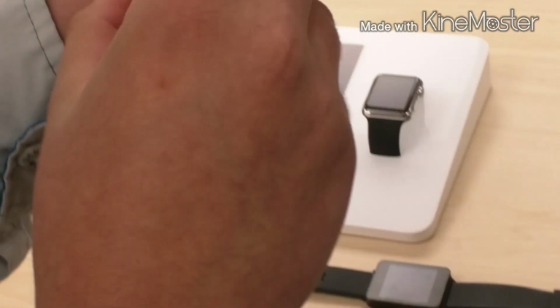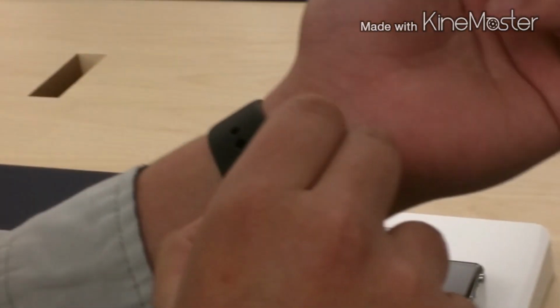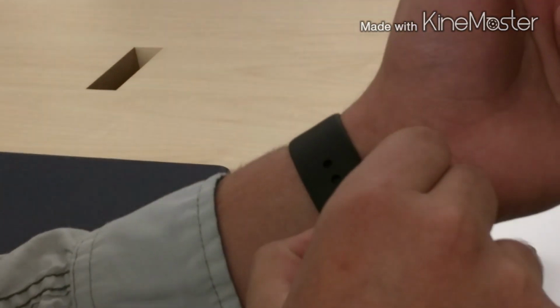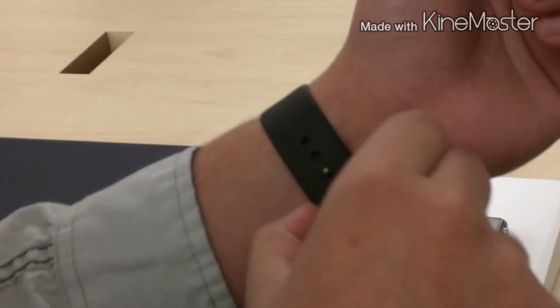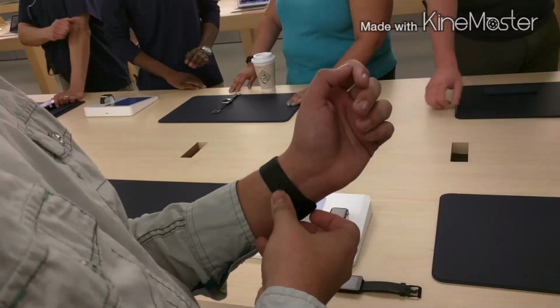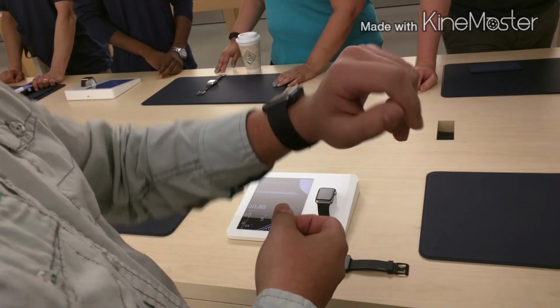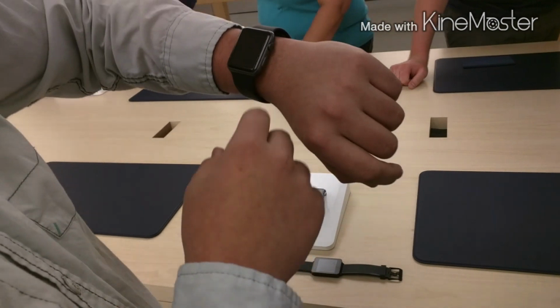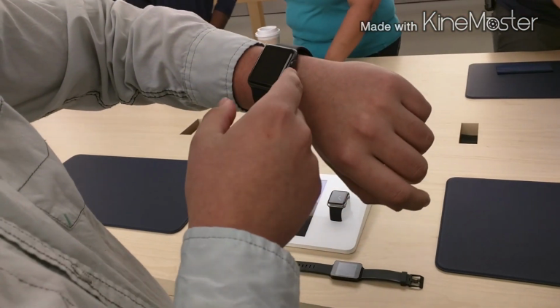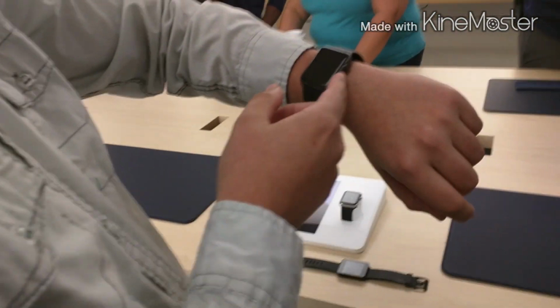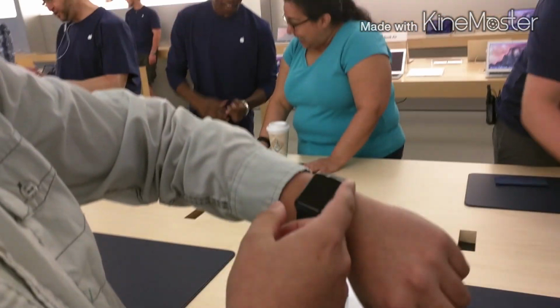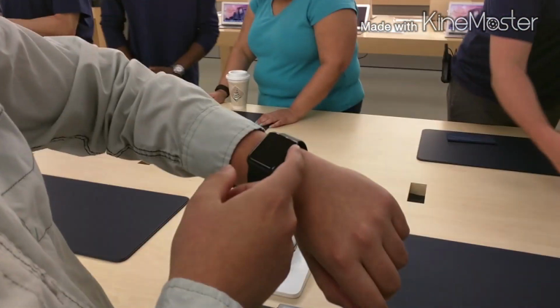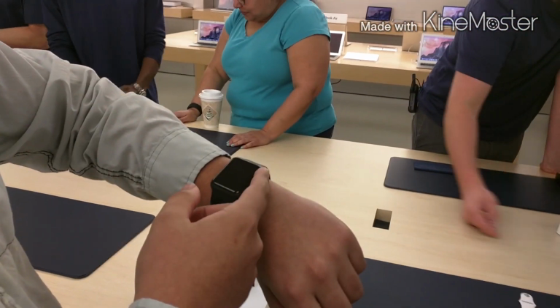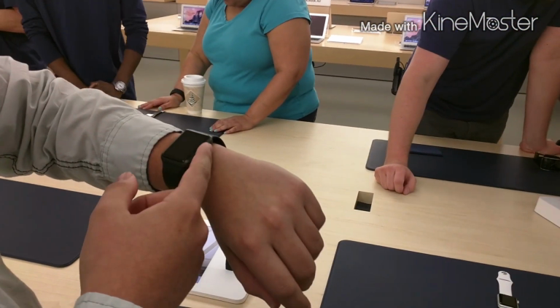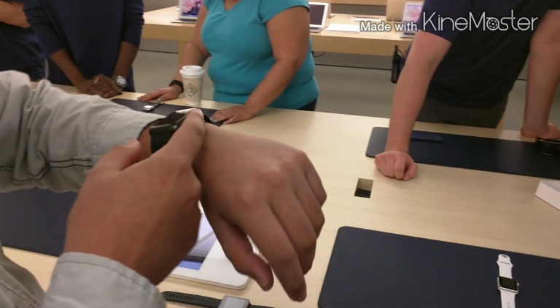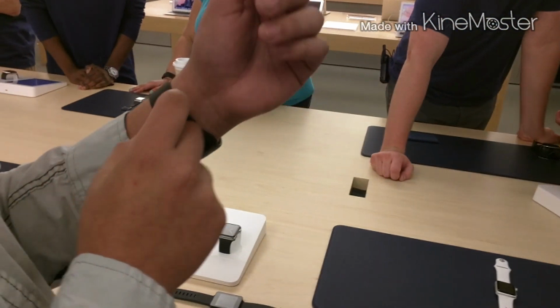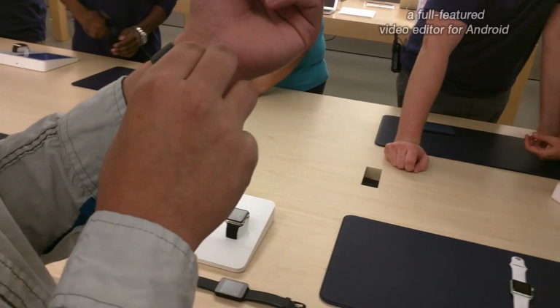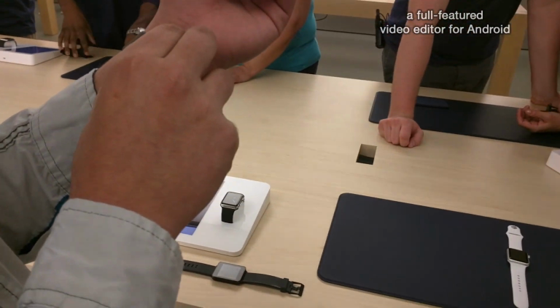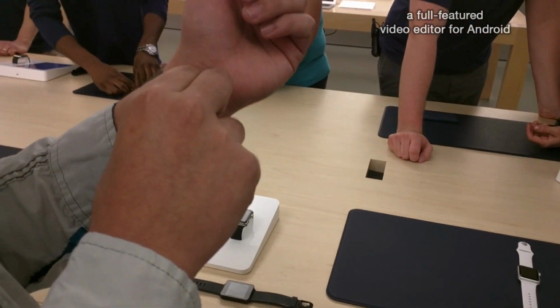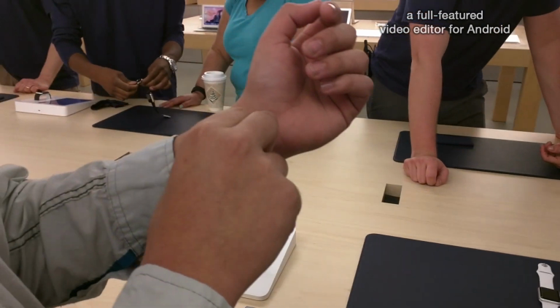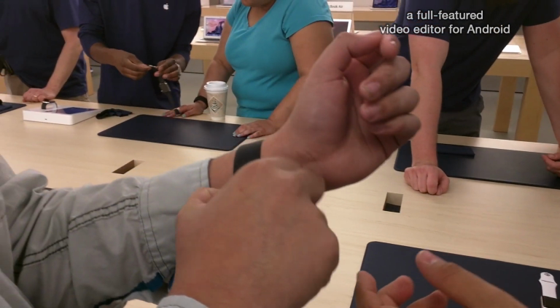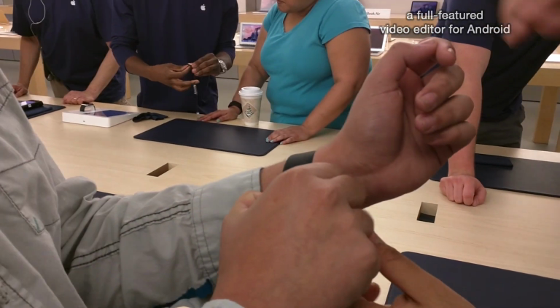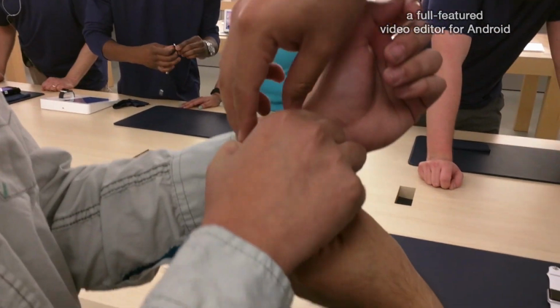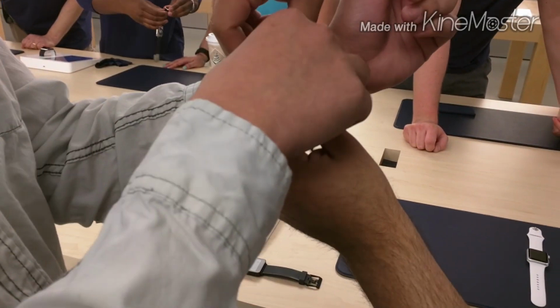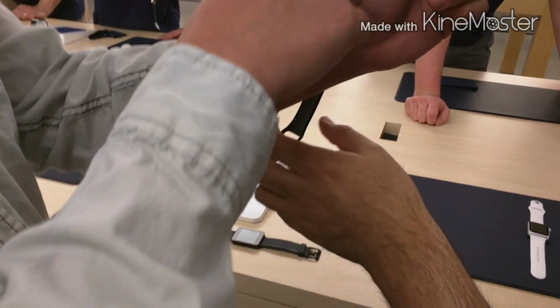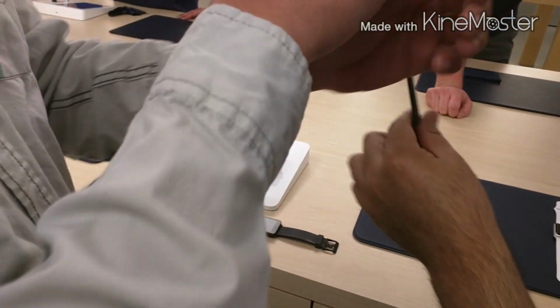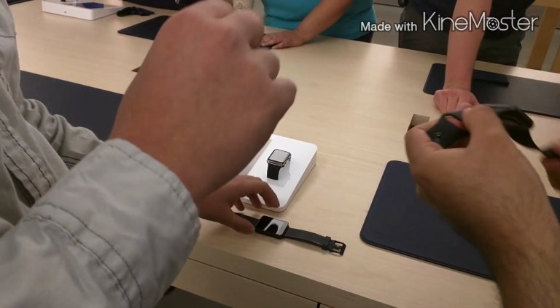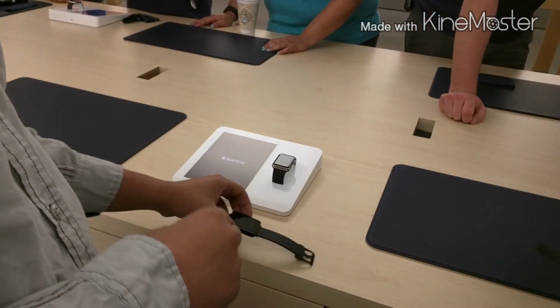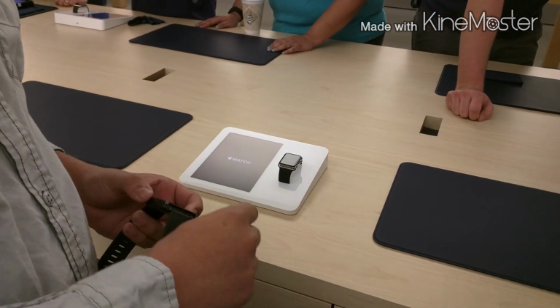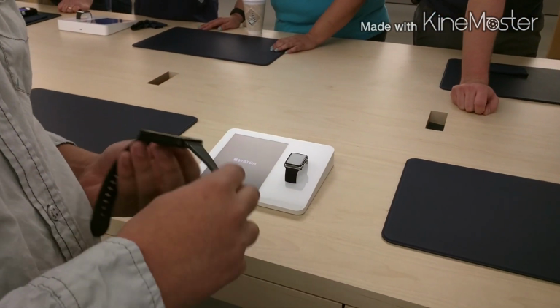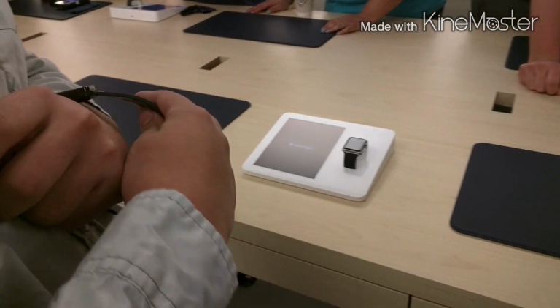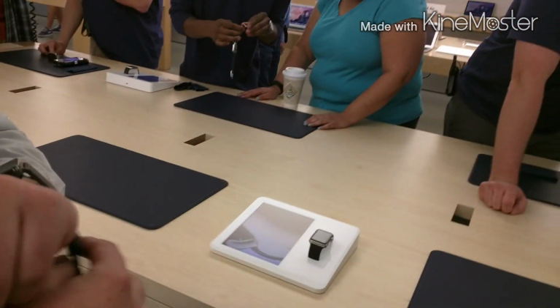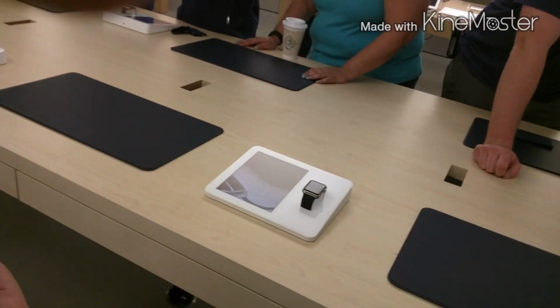That's pretty much it from the Sport. As mentioned, the software is really the big deal about this watch. We'd also like to thank Apple for letting us record inside their store. I'm Brandon from Satire Tech — thank you for watching.